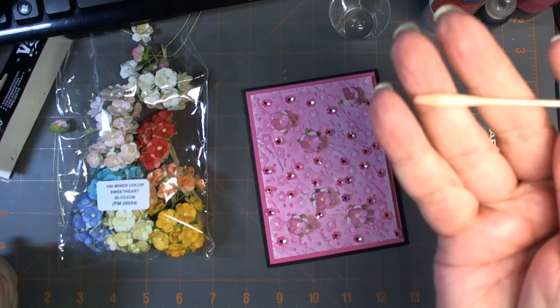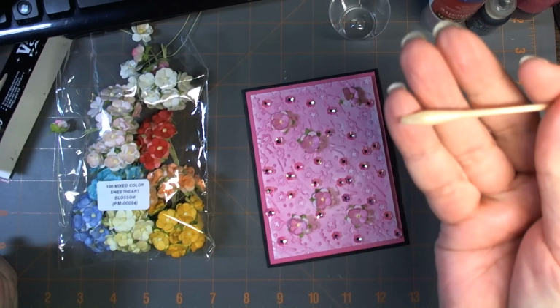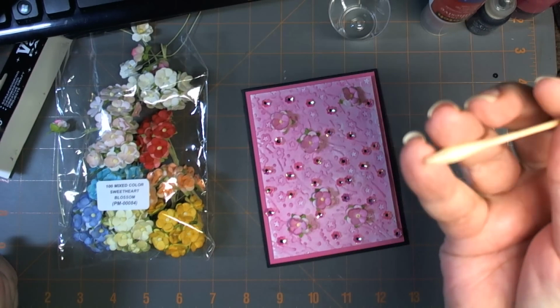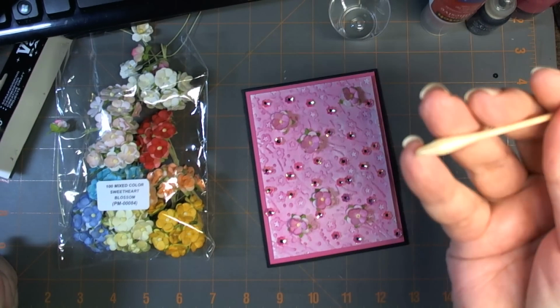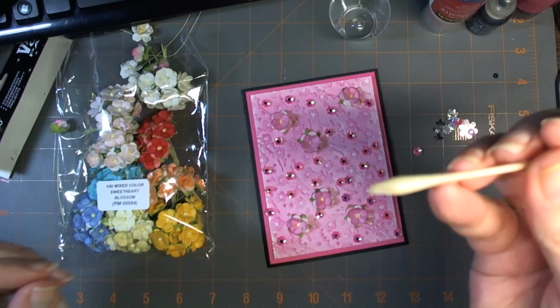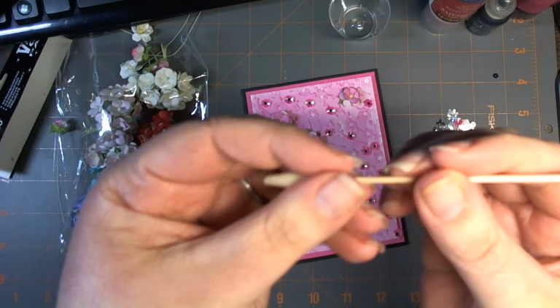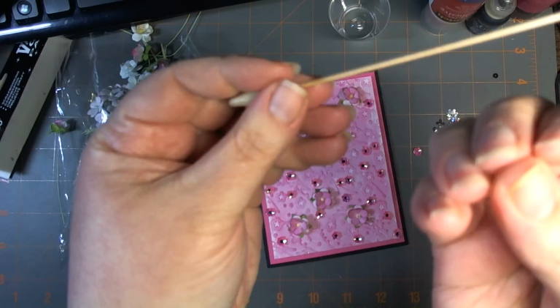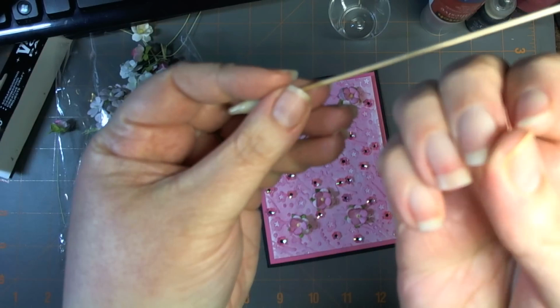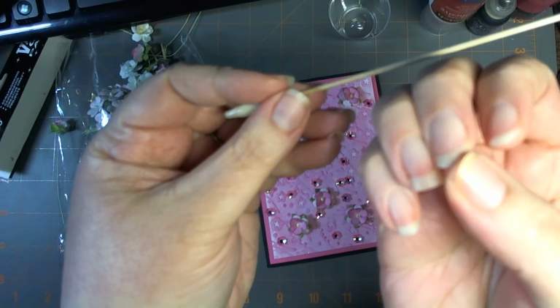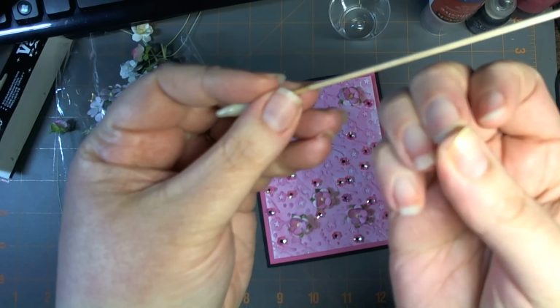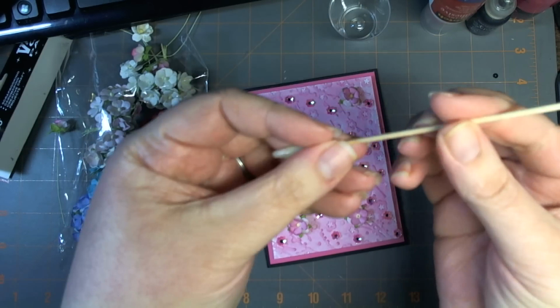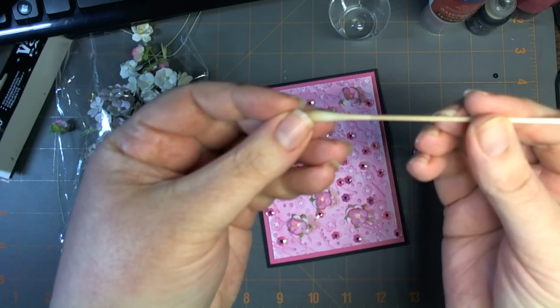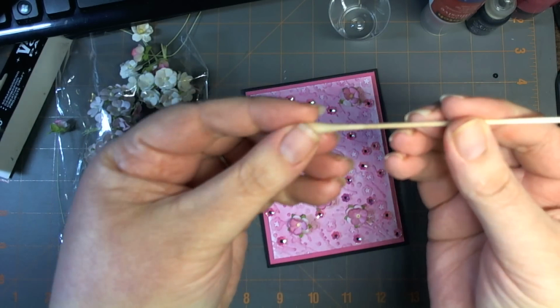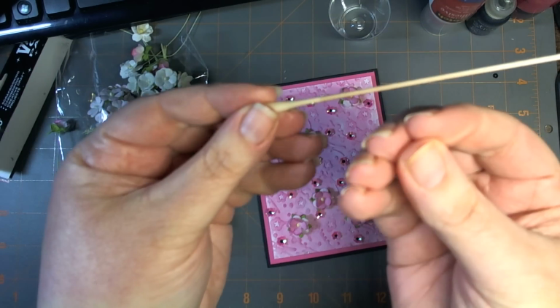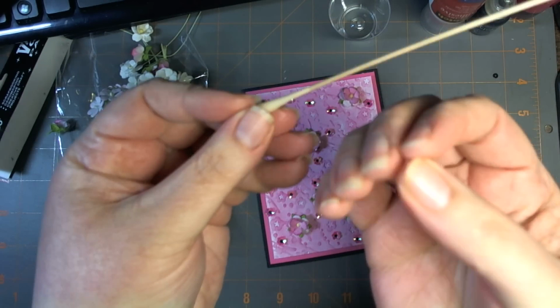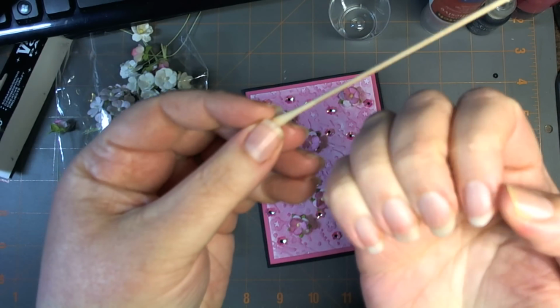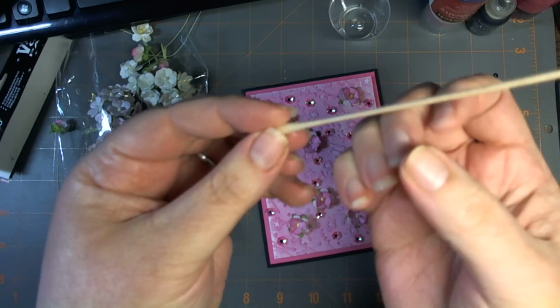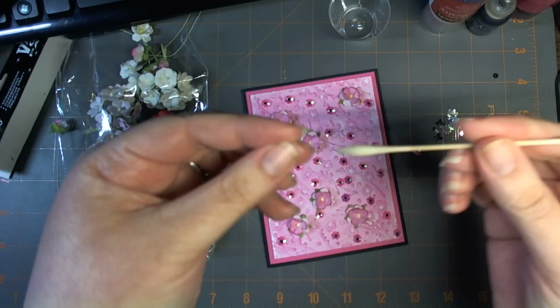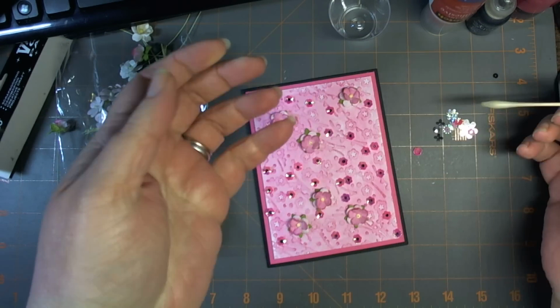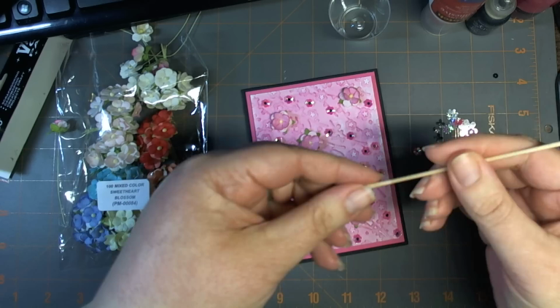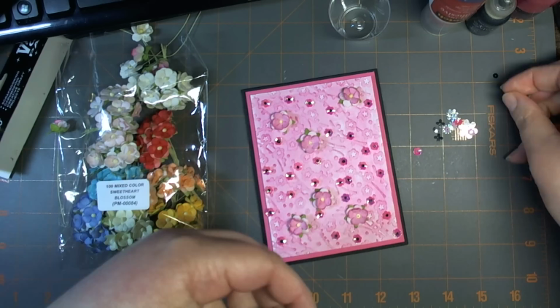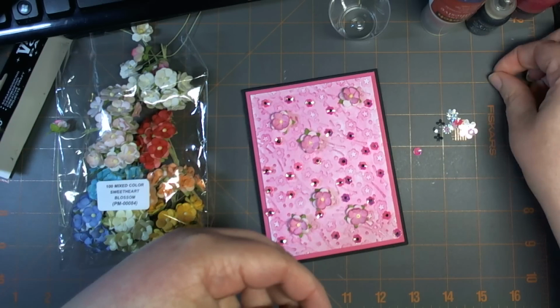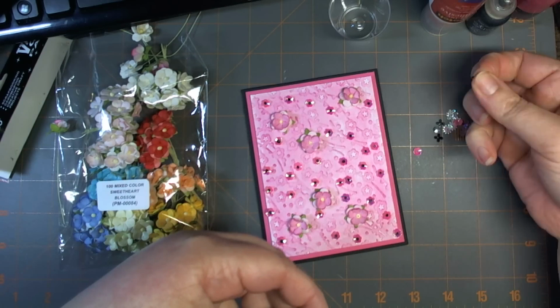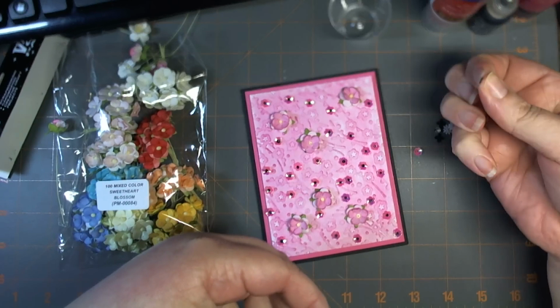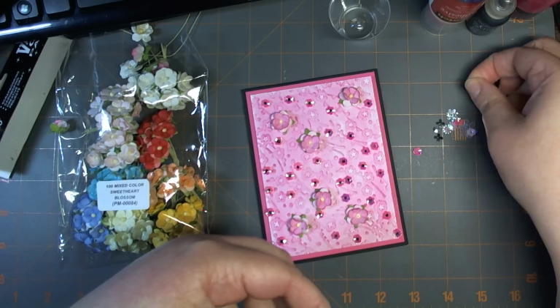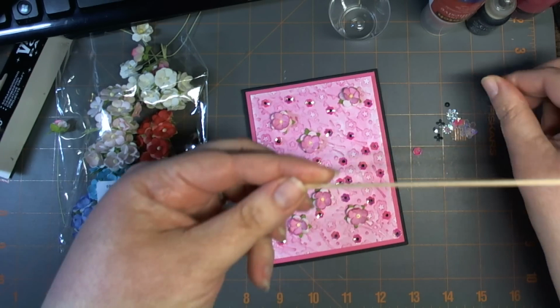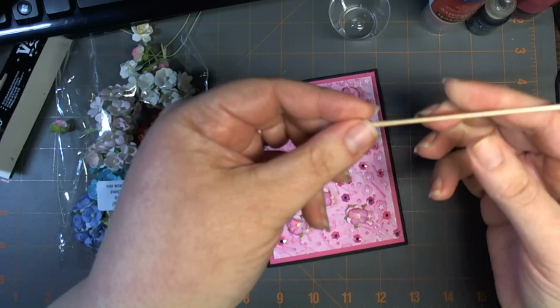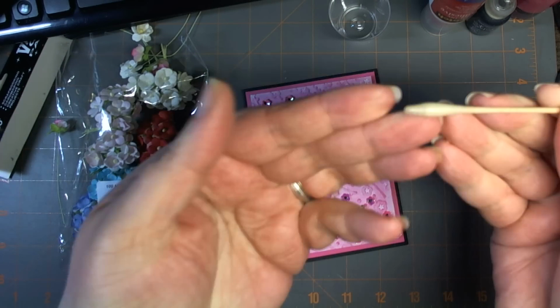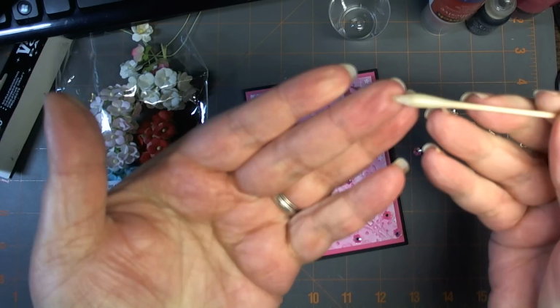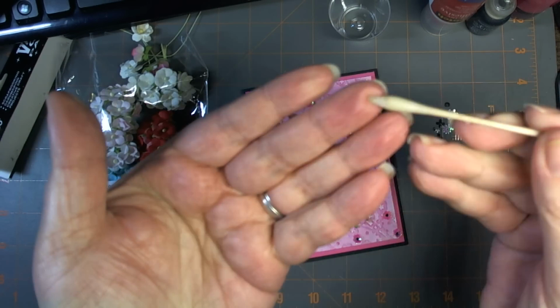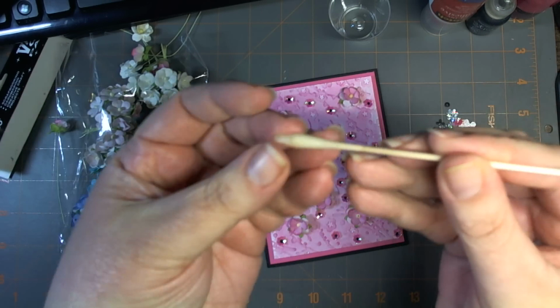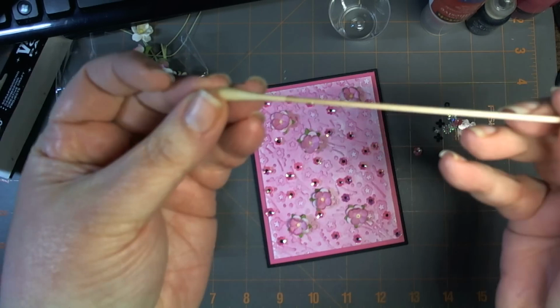It works for sequins, rhinestones, anything that's tiny that you wouldn't be able to pick up with your fingers. Small things would typically get stuck under my nail, so this is definitely the easiest way to do that.